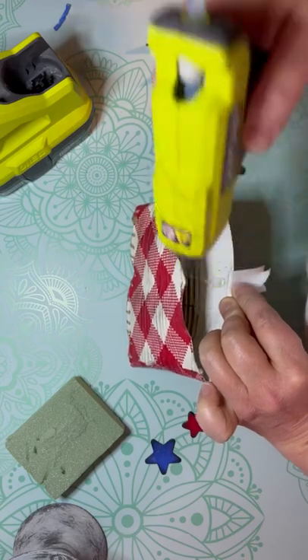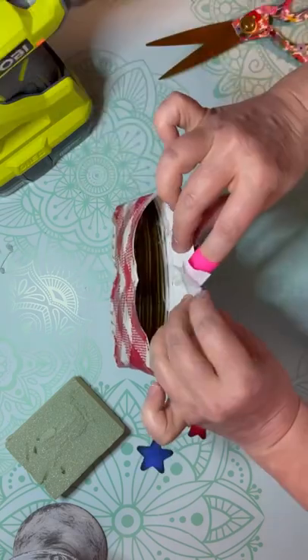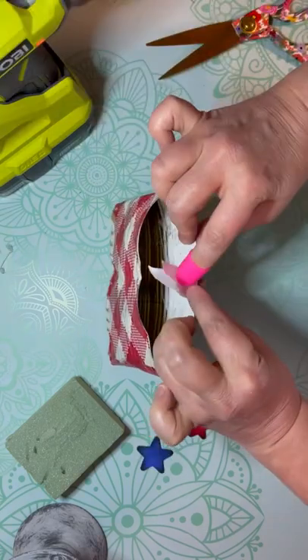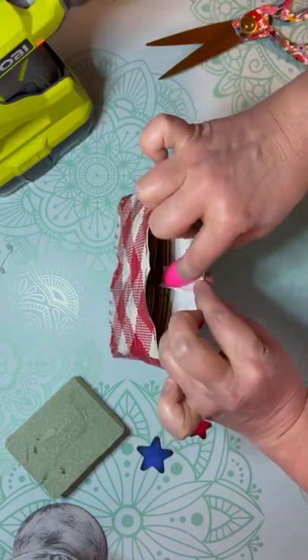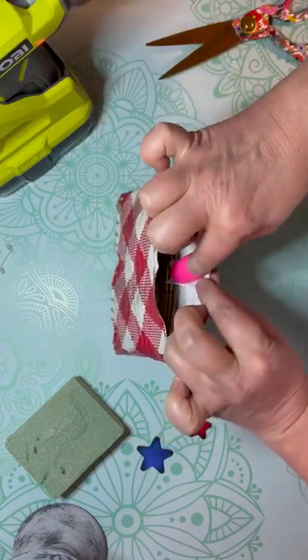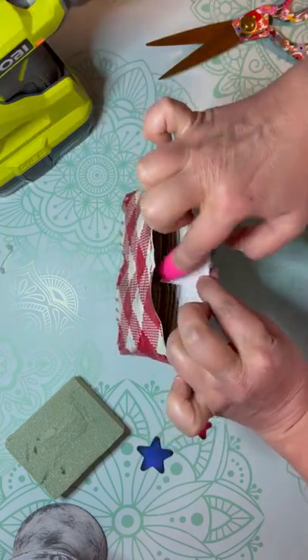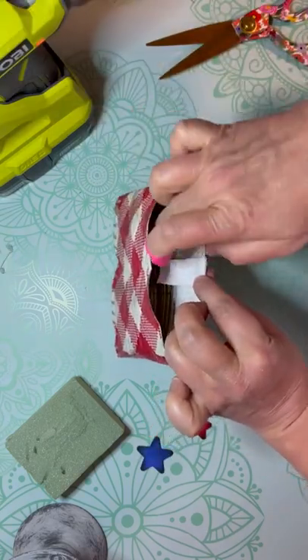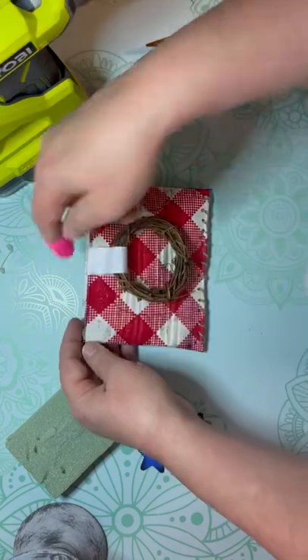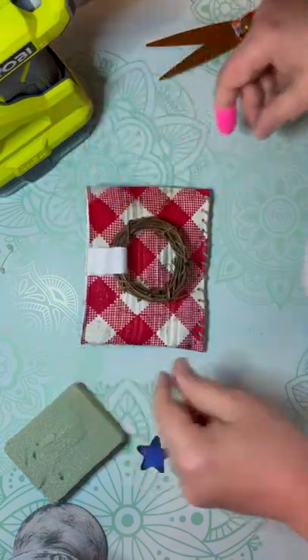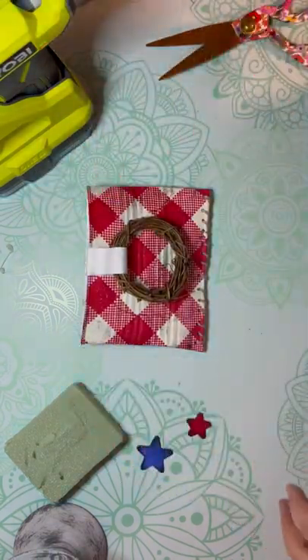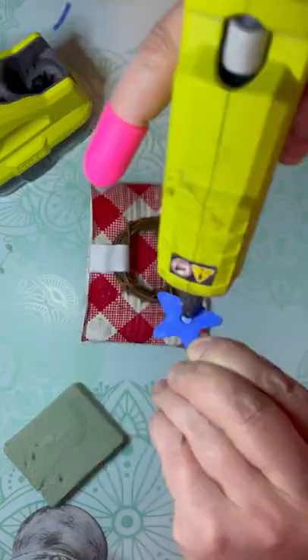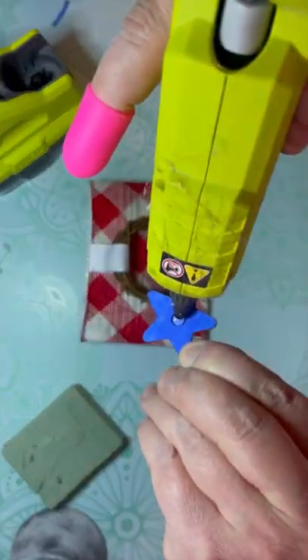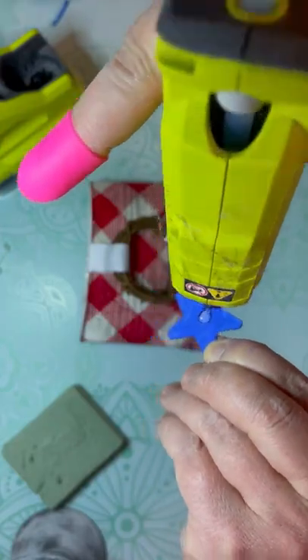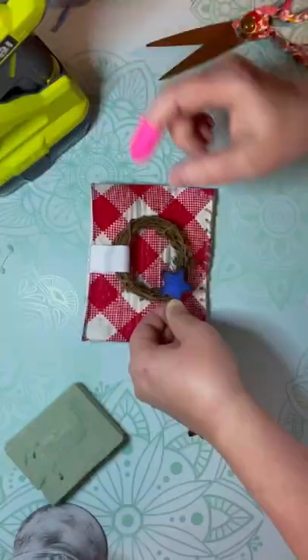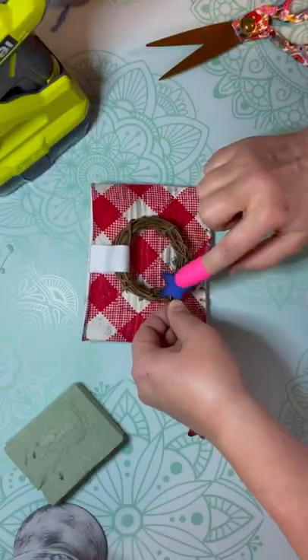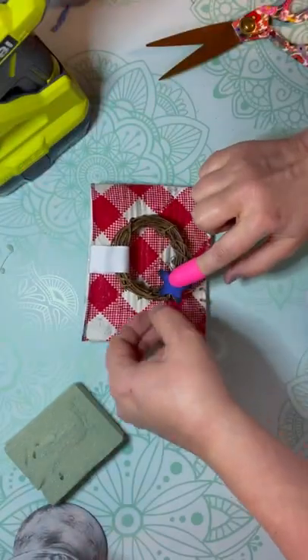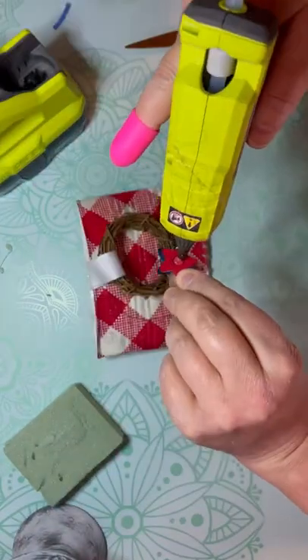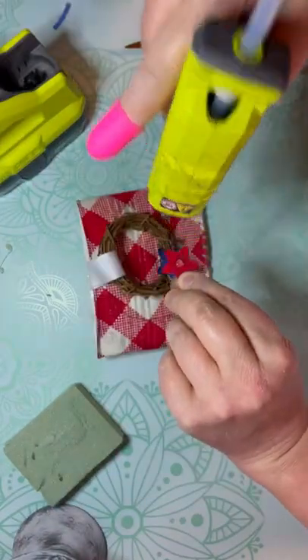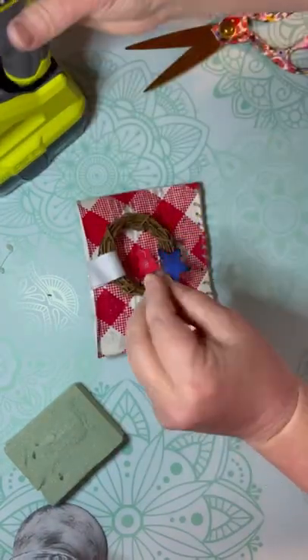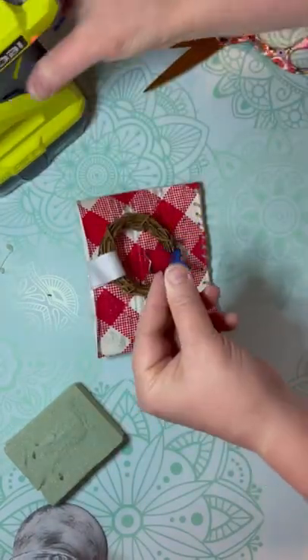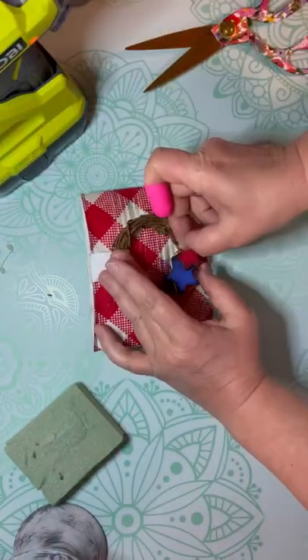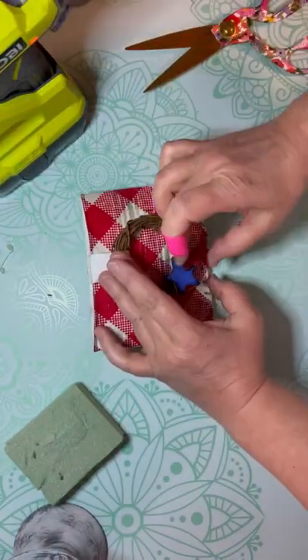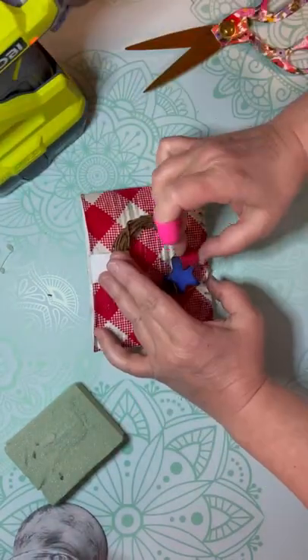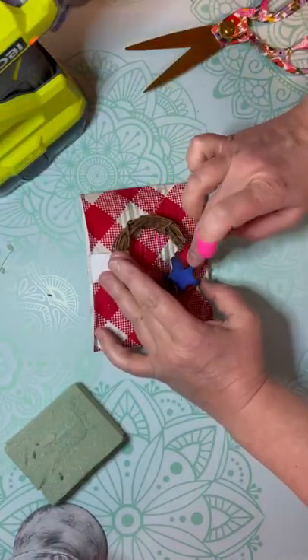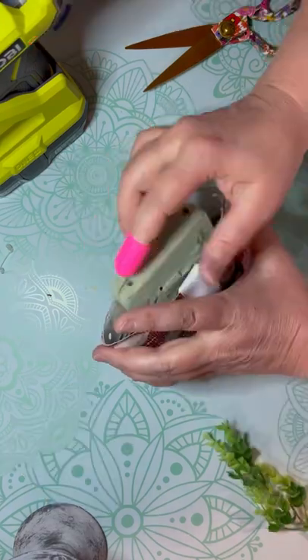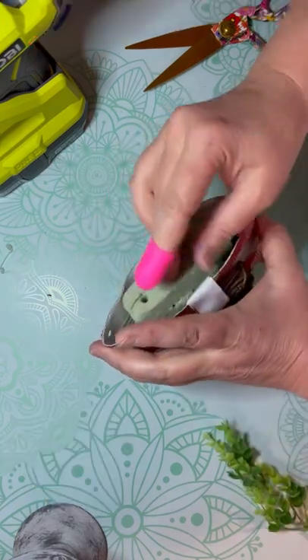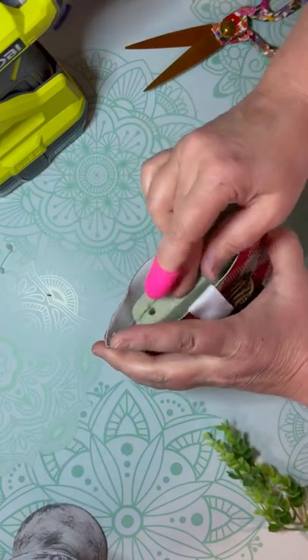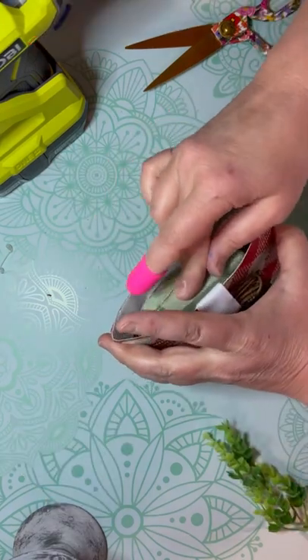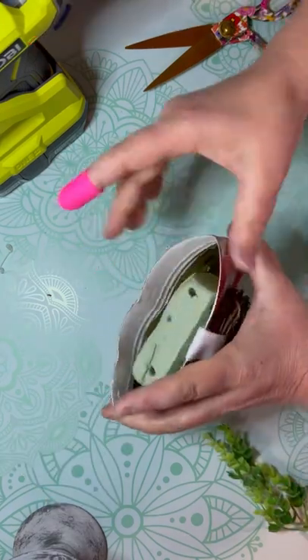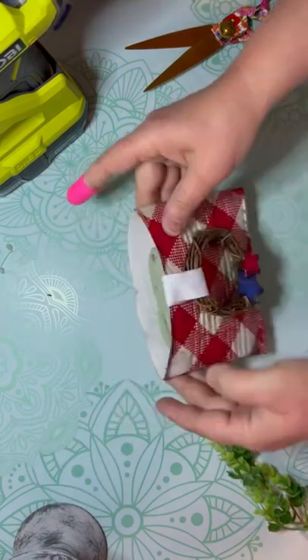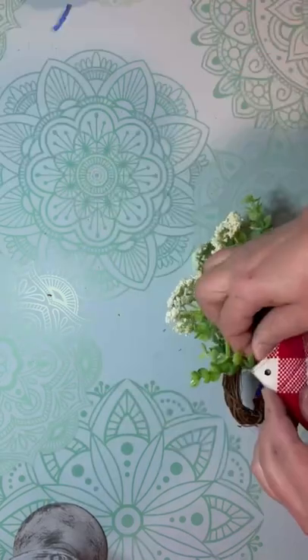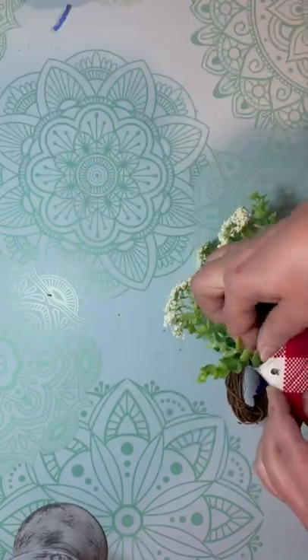This is just embellishment, friends — you don't have to do what I did, but I thought it looked kind of cute. And then I glued the little stars onto that. I think it looks adorable. And then I put some floral foam on the inside and I just add some florals. Super fun.